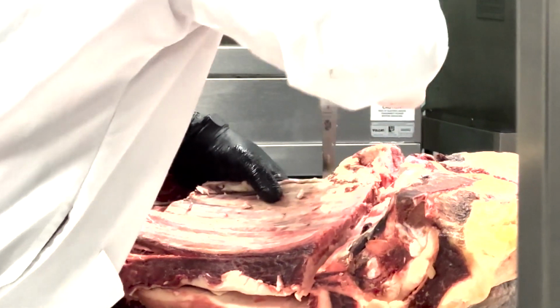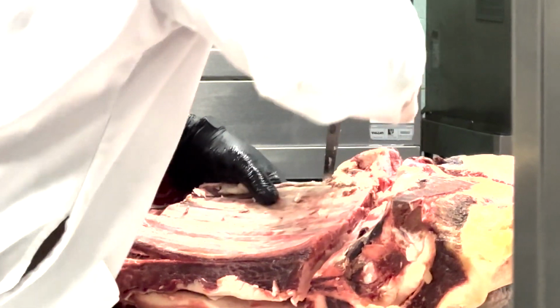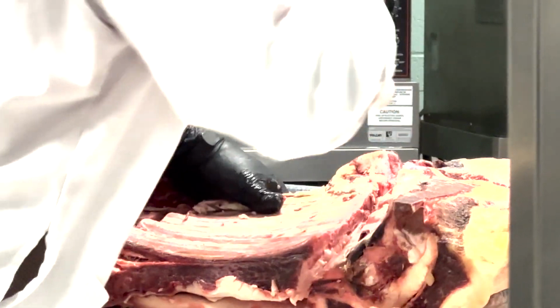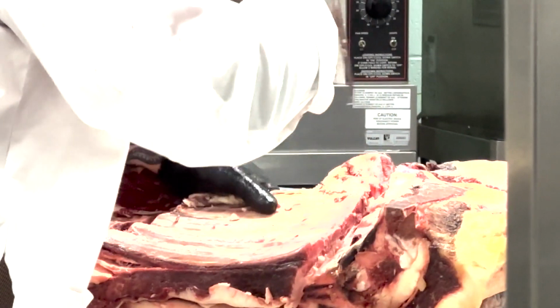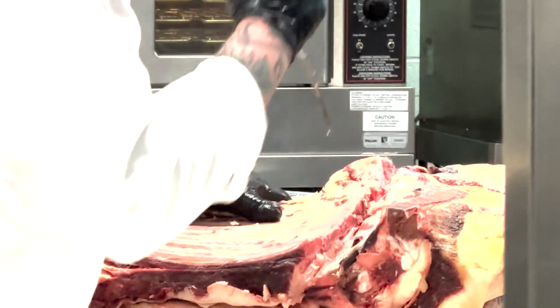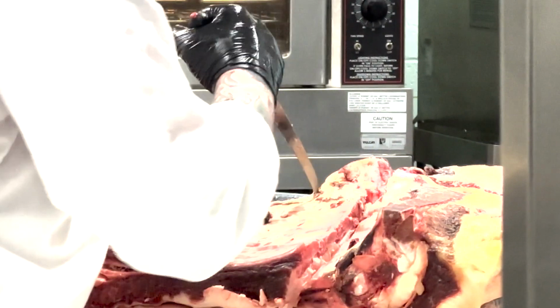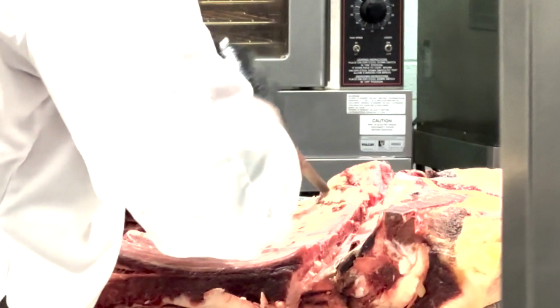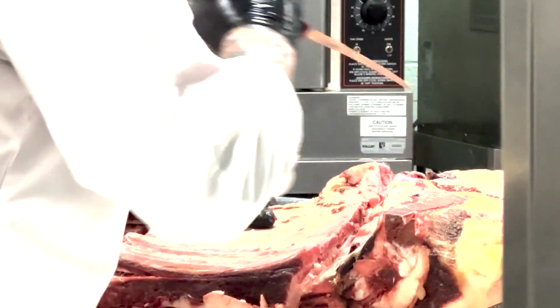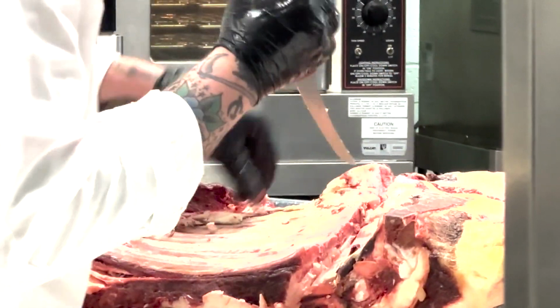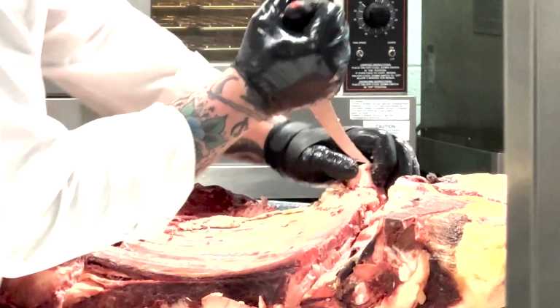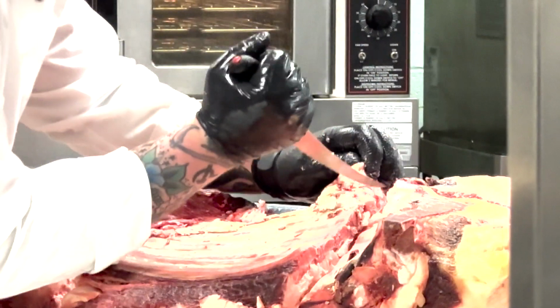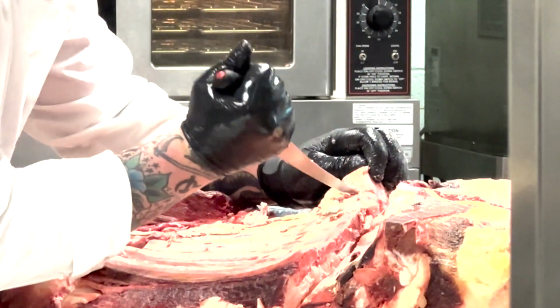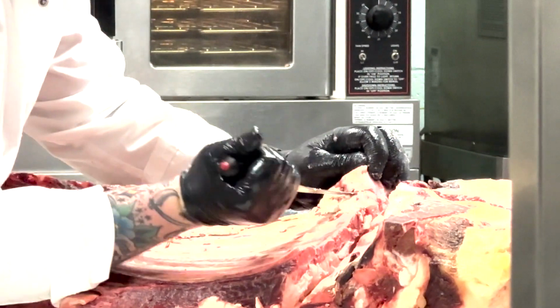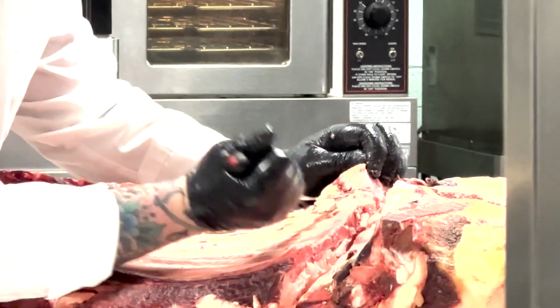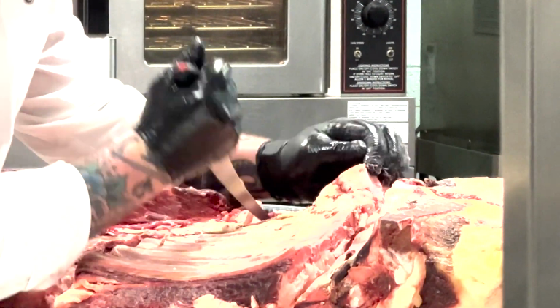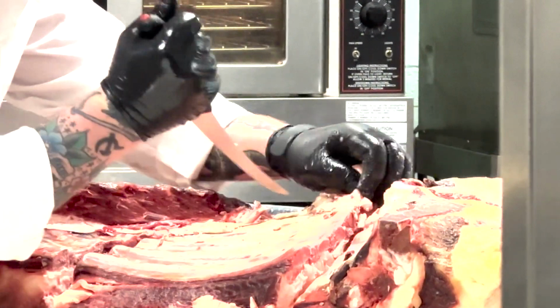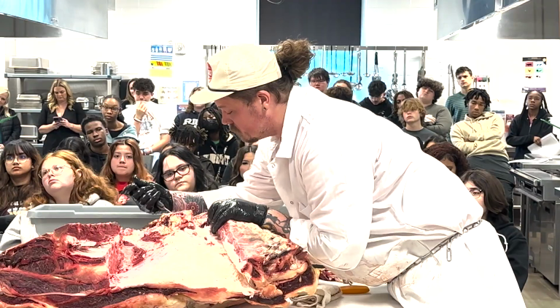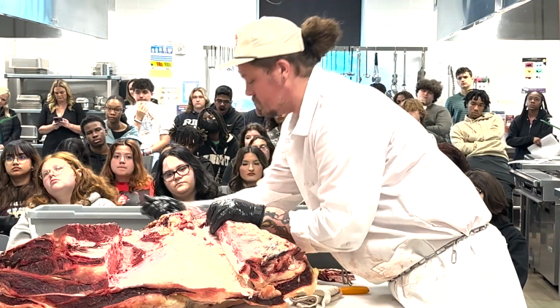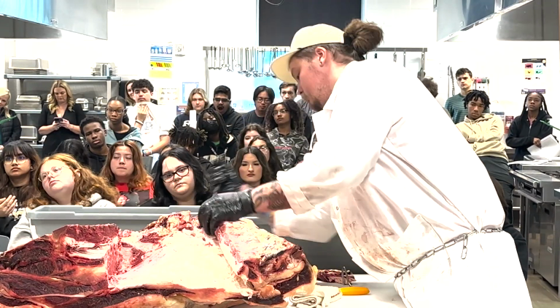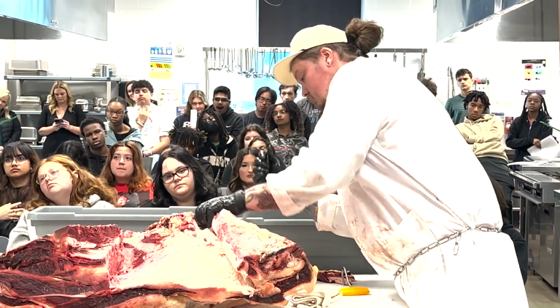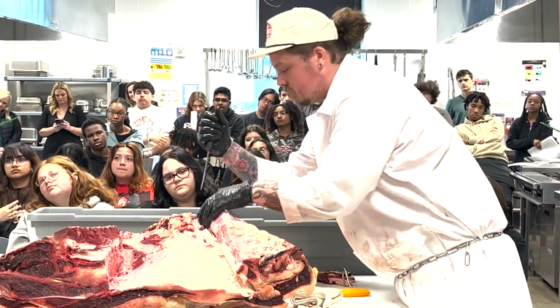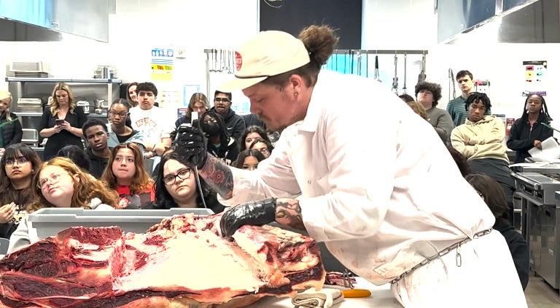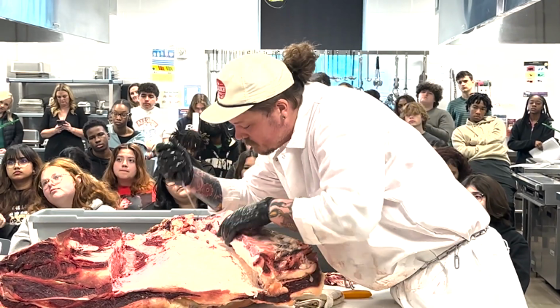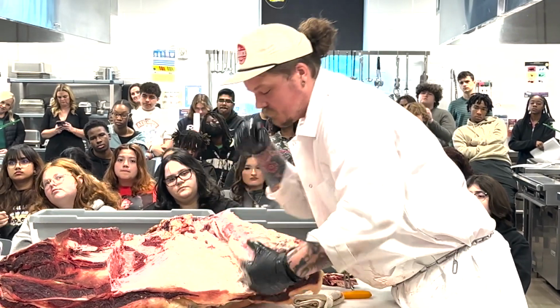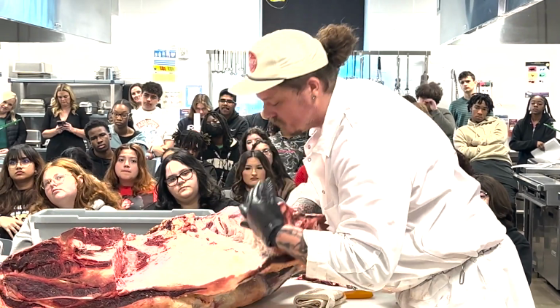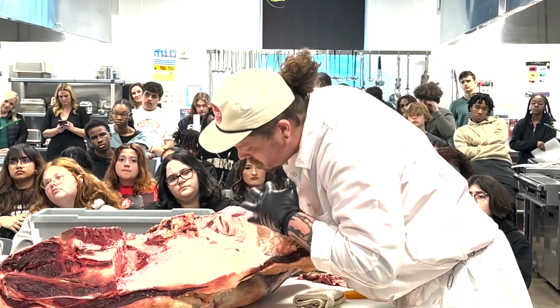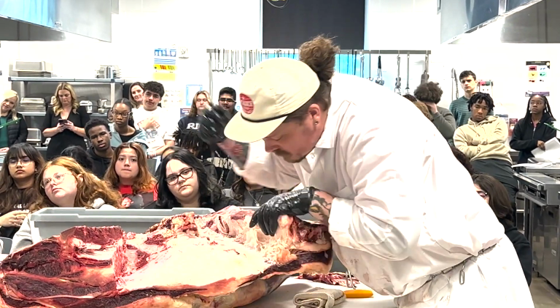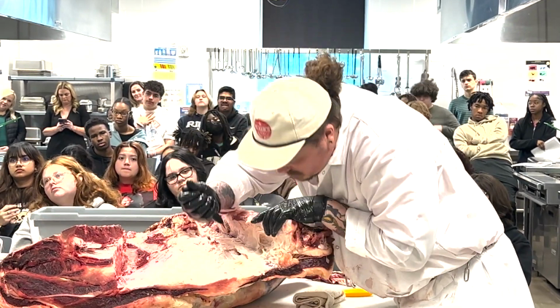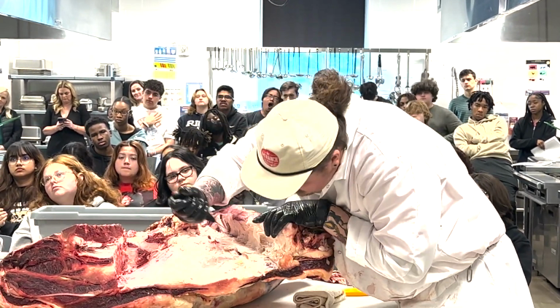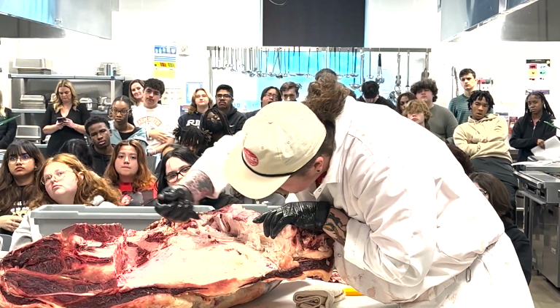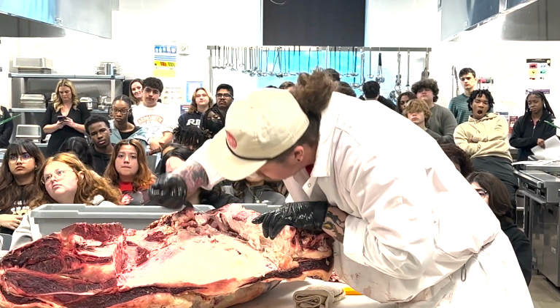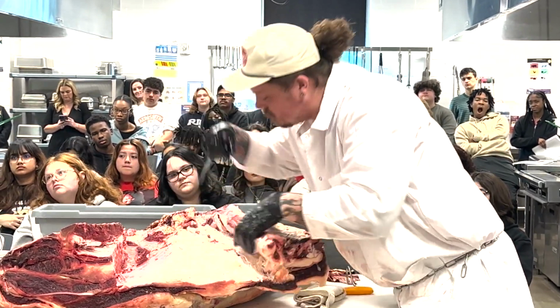By the time we break it down, we pull out about a 14 to 18 pound brisket. We'll trim that all the way down to 7 pounds for a competition brisket, 10 to 12 pounds for a packer brisket.